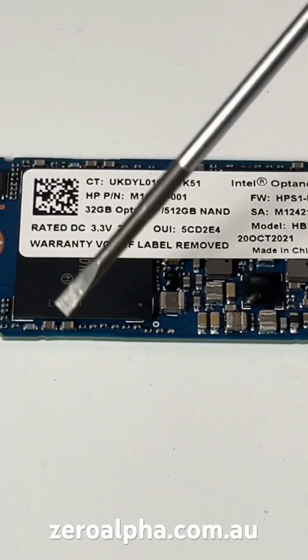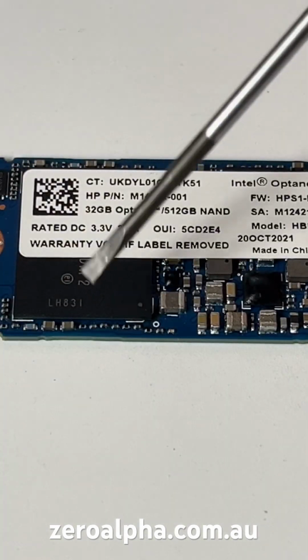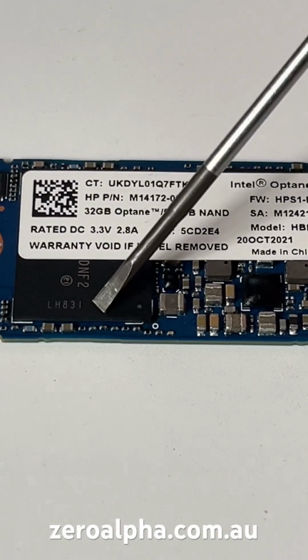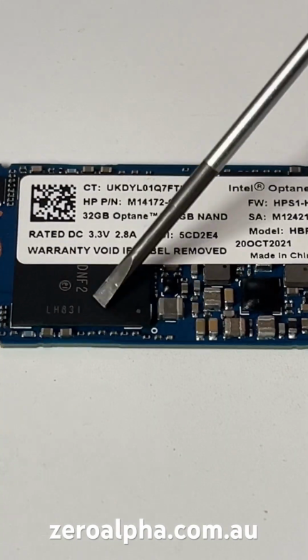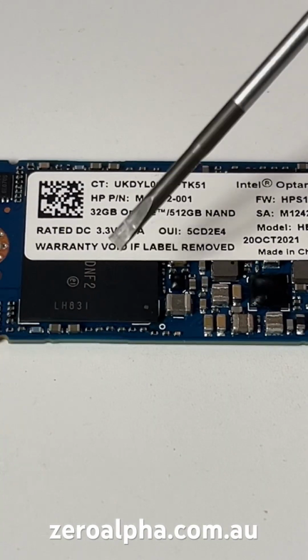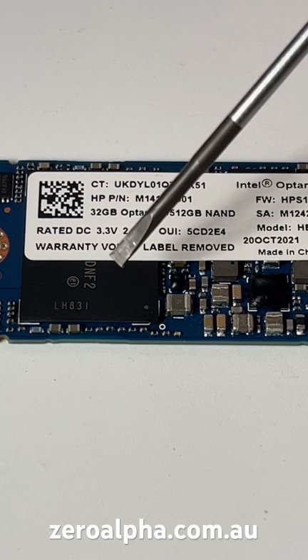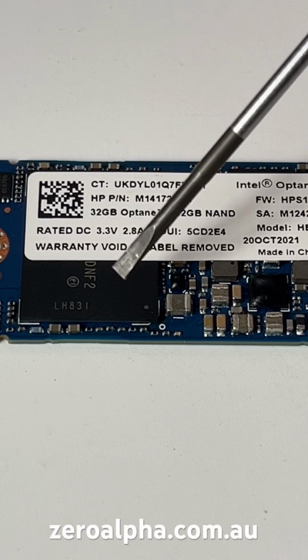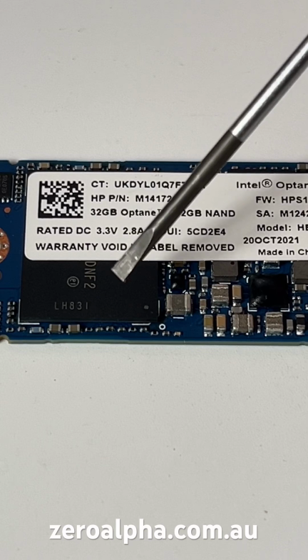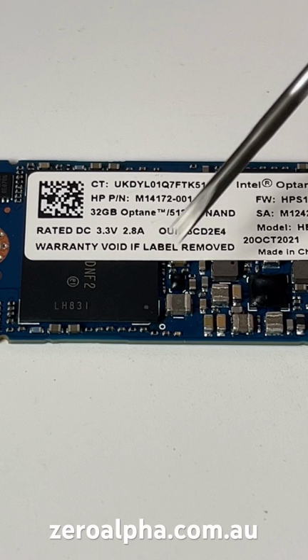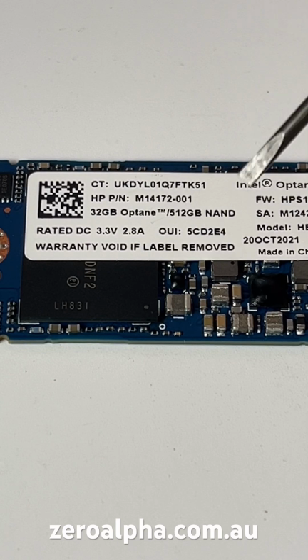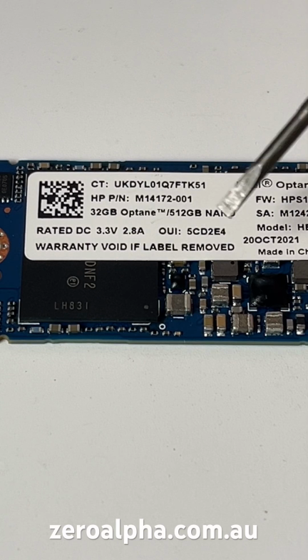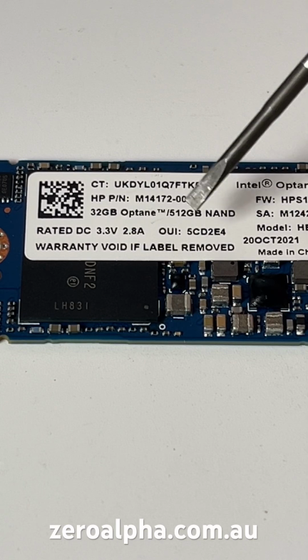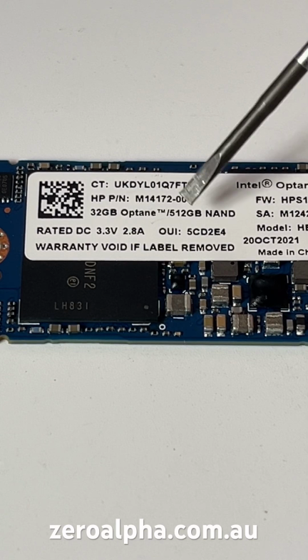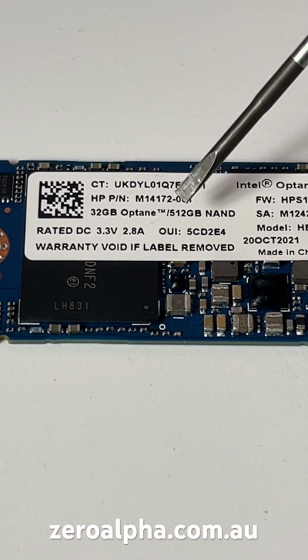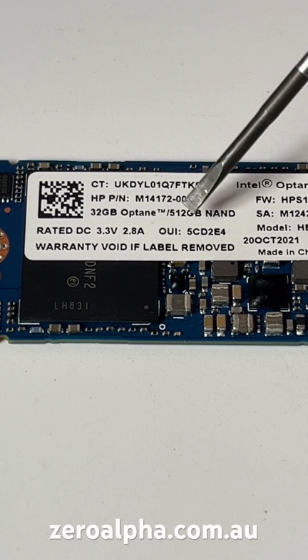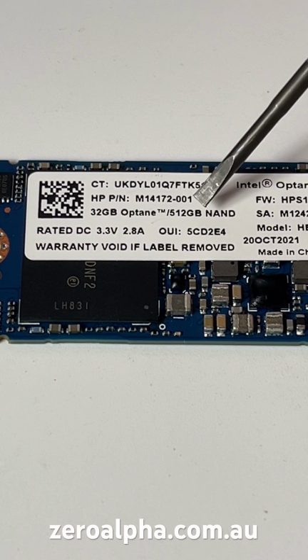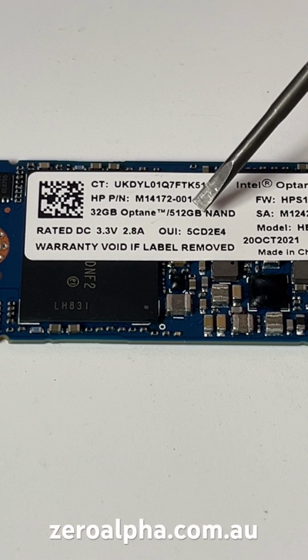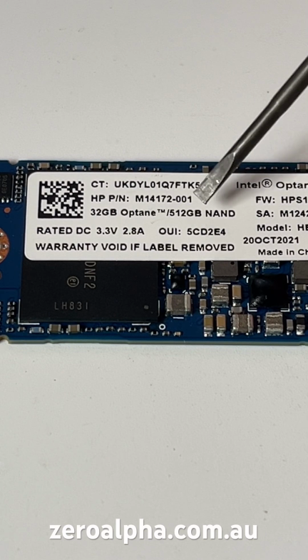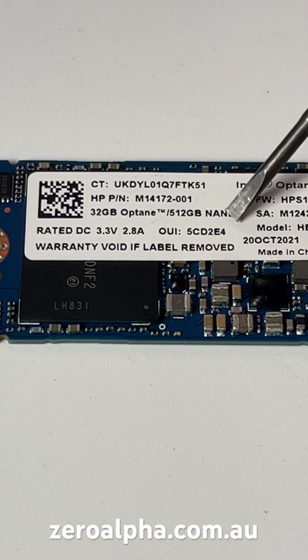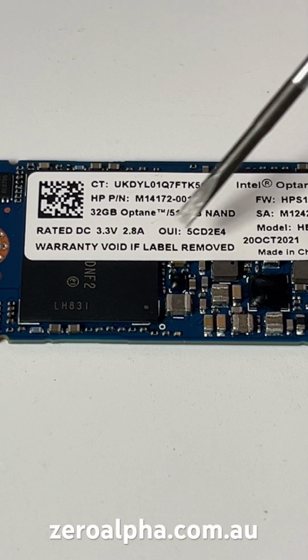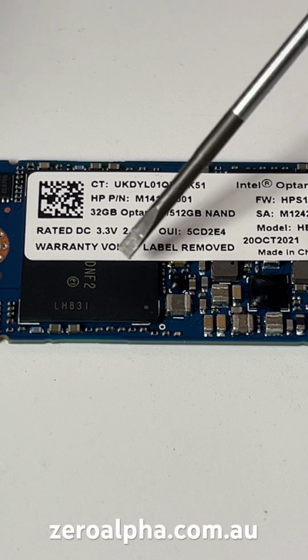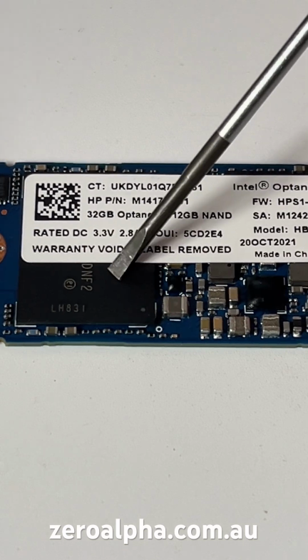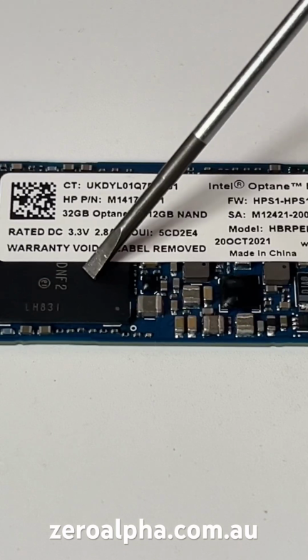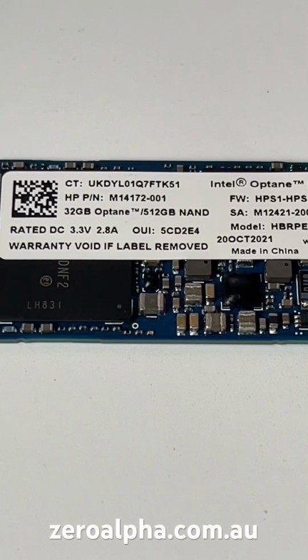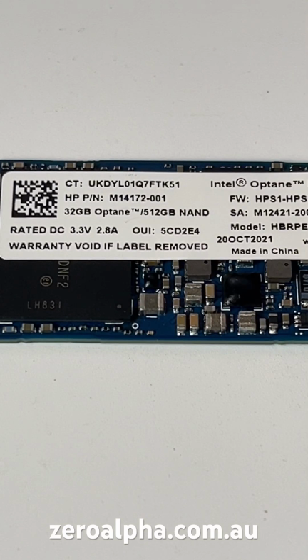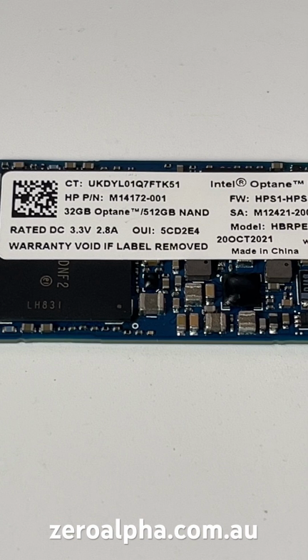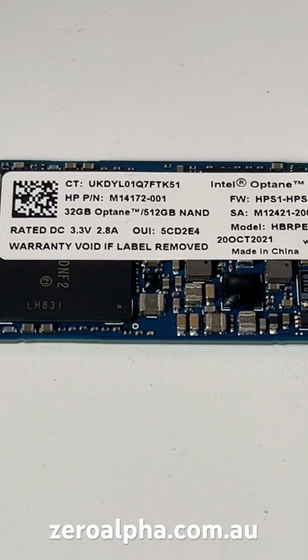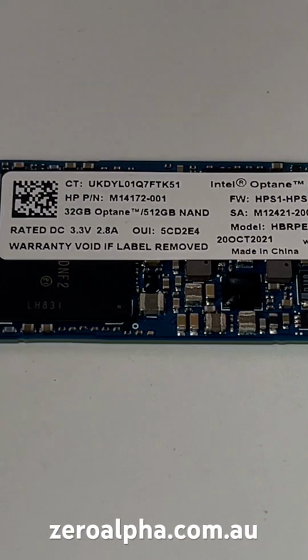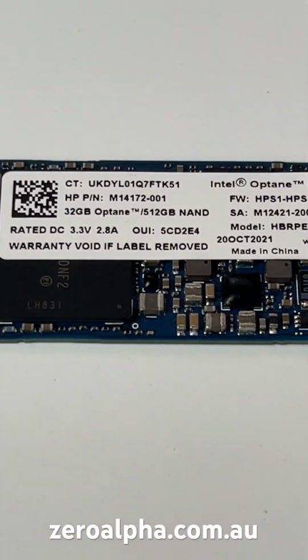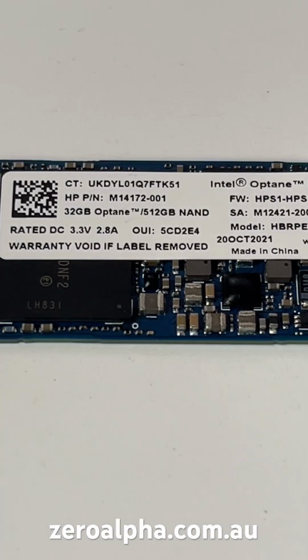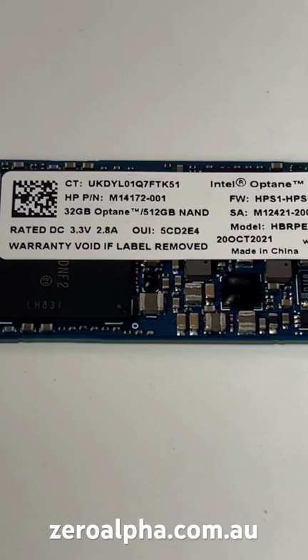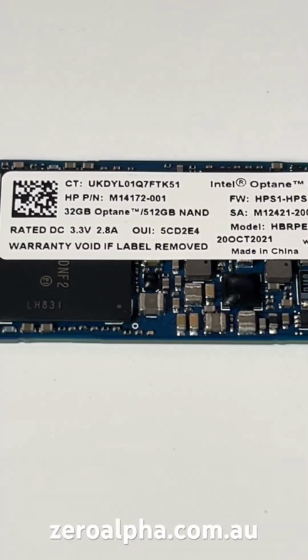And then you've got this second chip down here, and it's a cheap, low quality 512GB NAND. These two are joined together to make it one SSD.